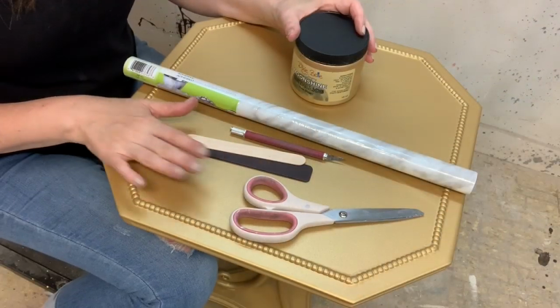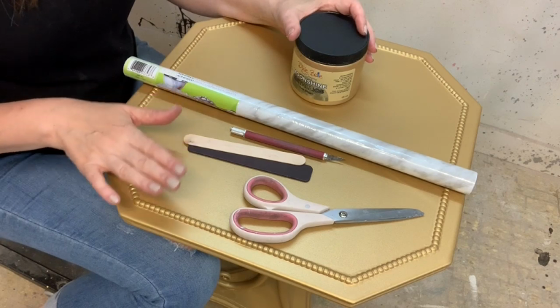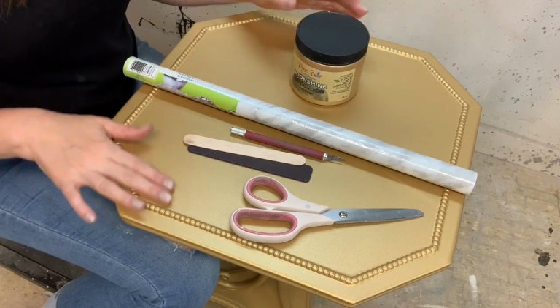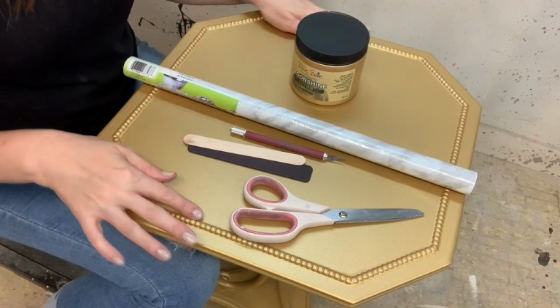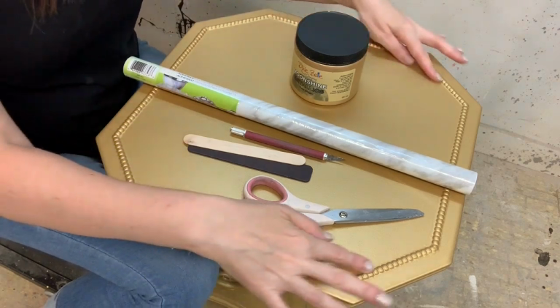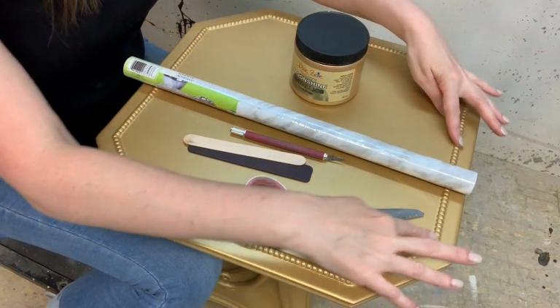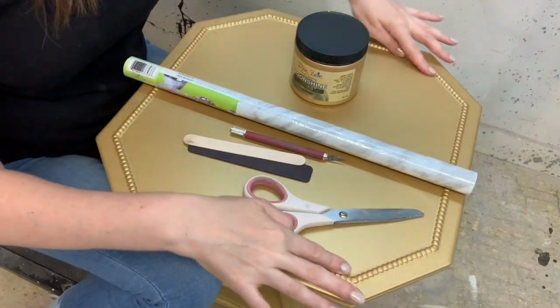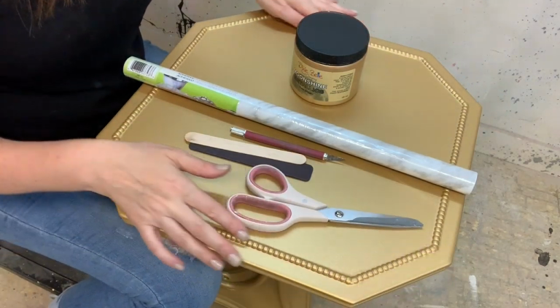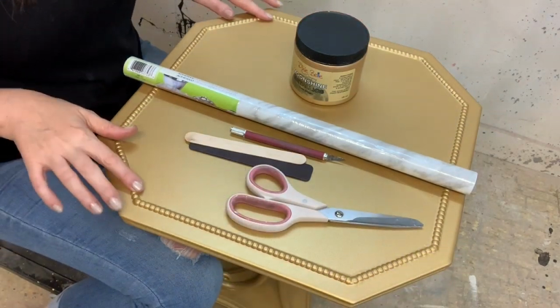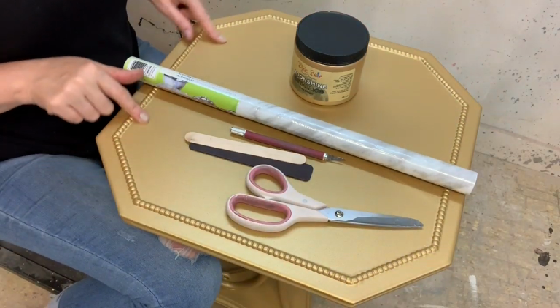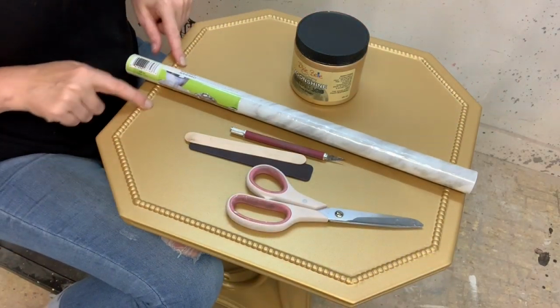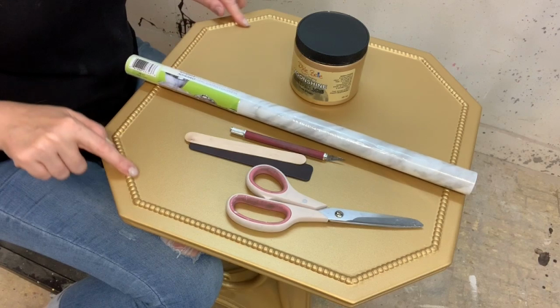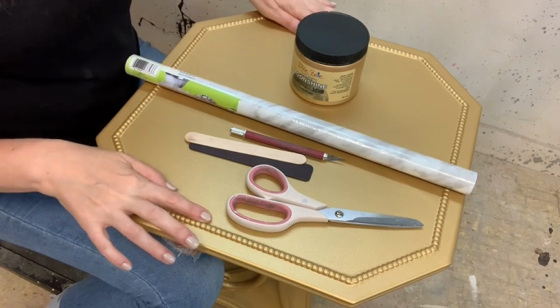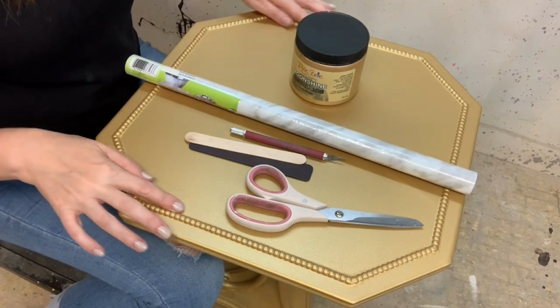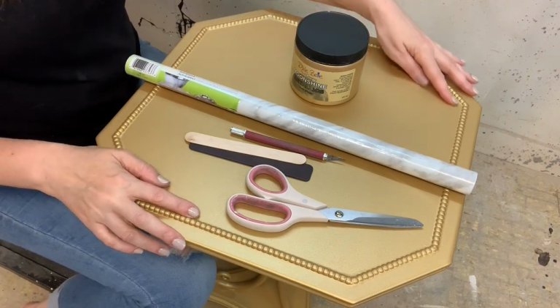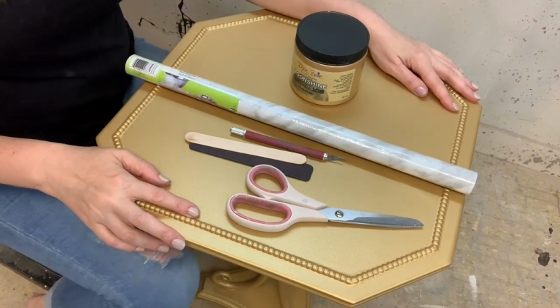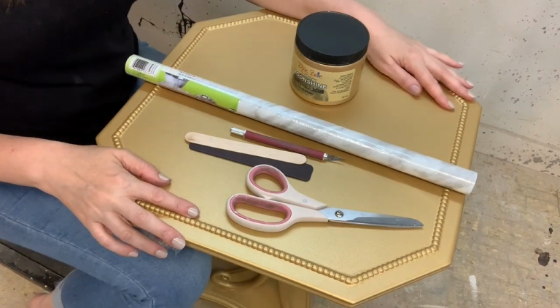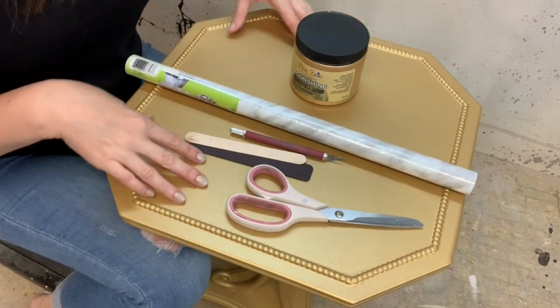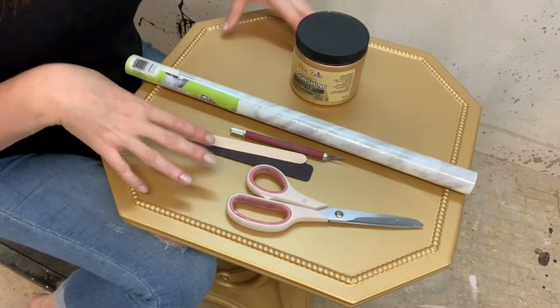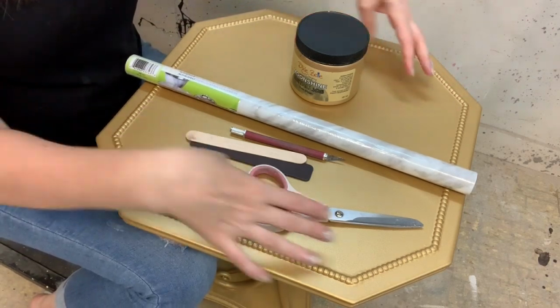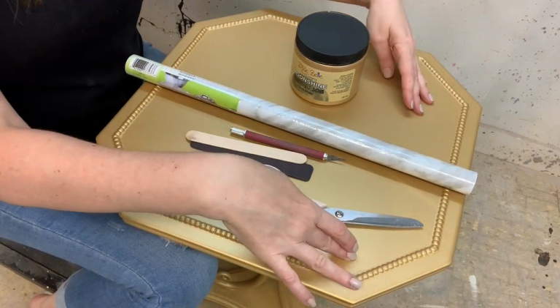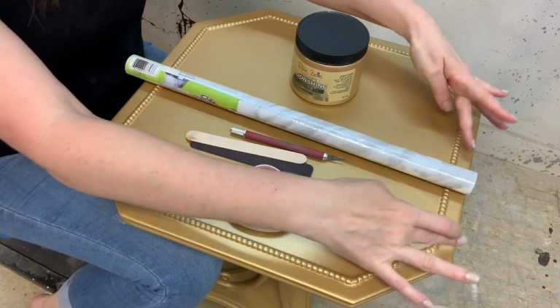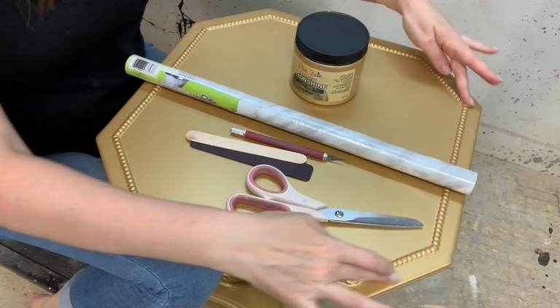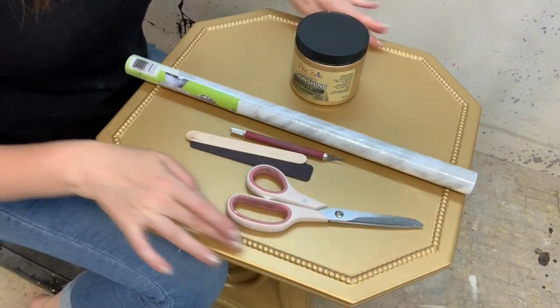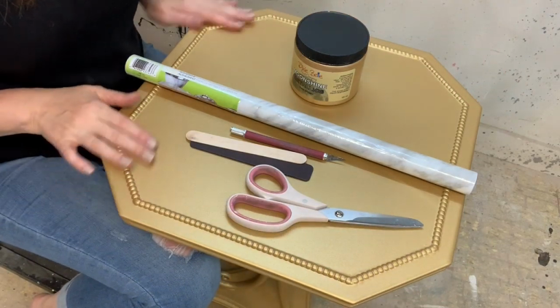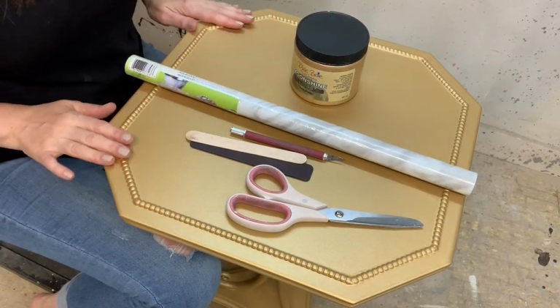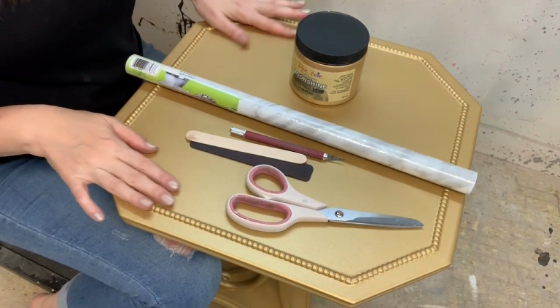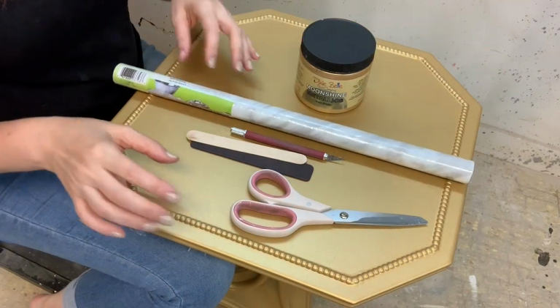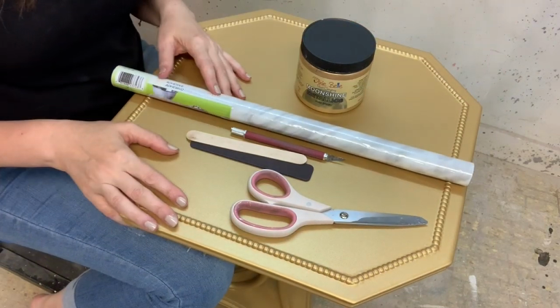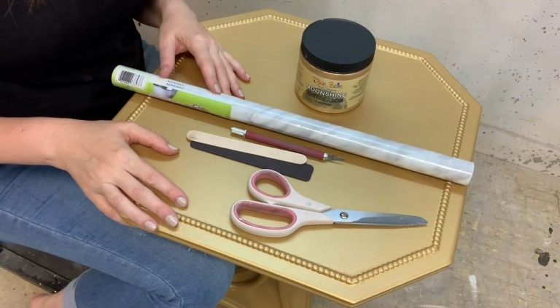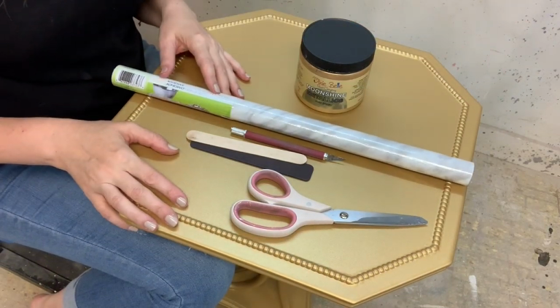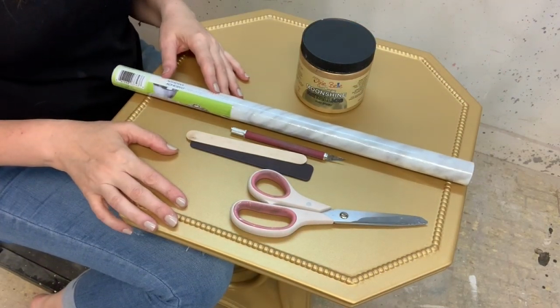As you can see, this tabletop has a really nice inset, so I'm going to be applying the faux marble in the center and leaving the edges gold. To start, you're going to need a few supplies.